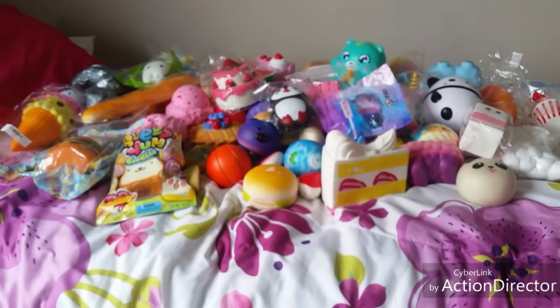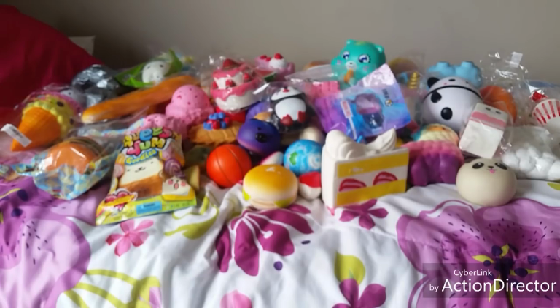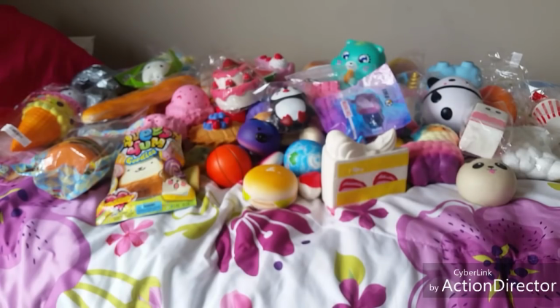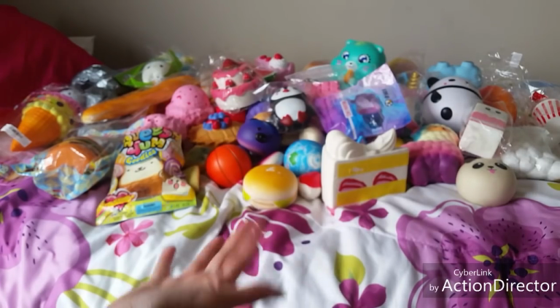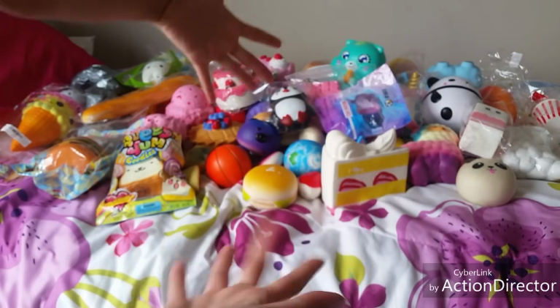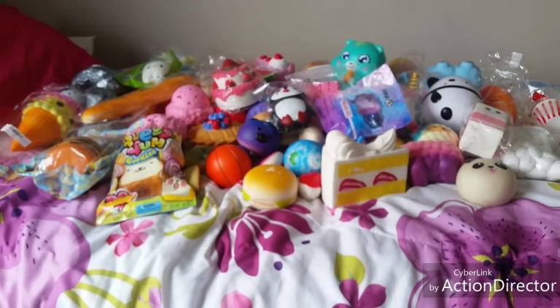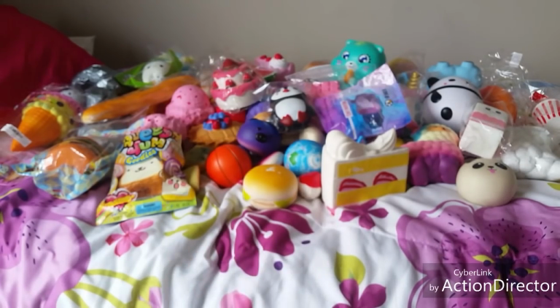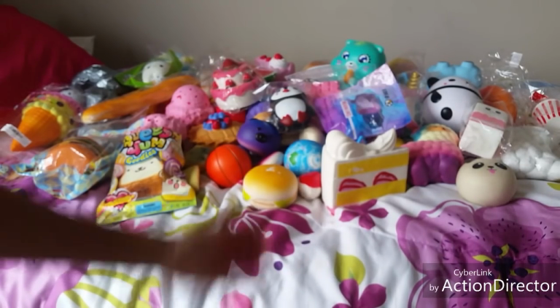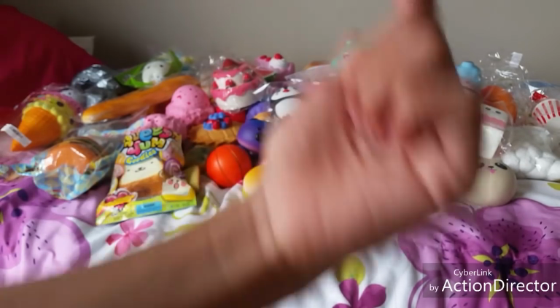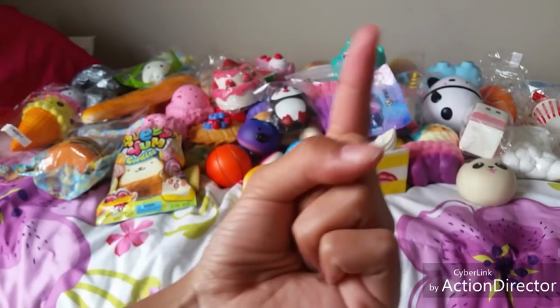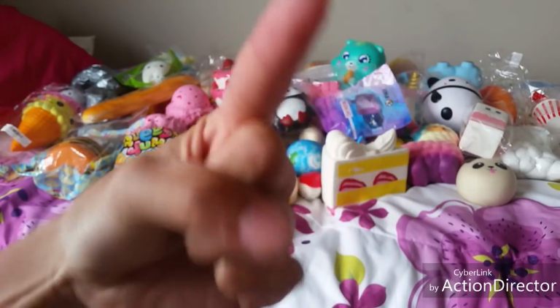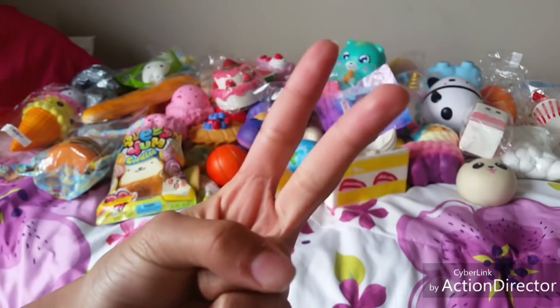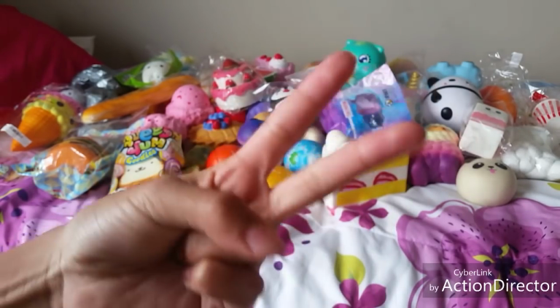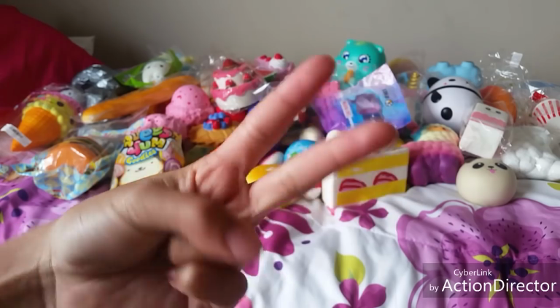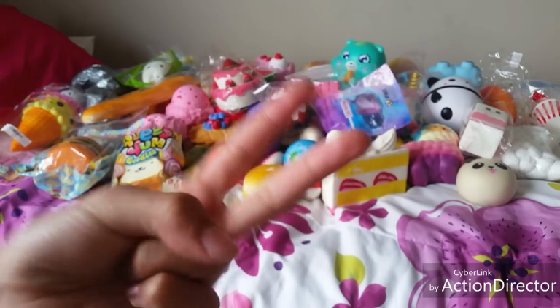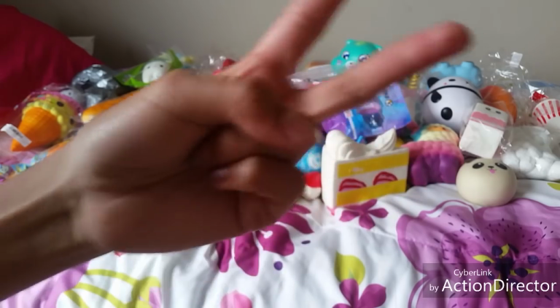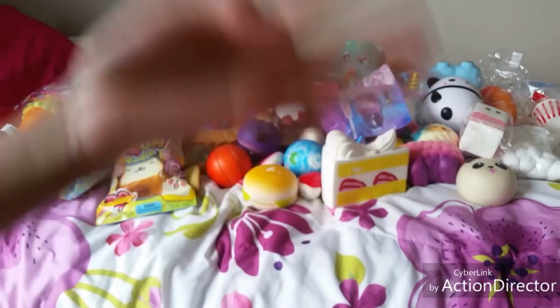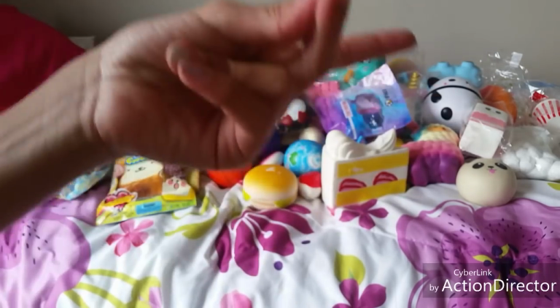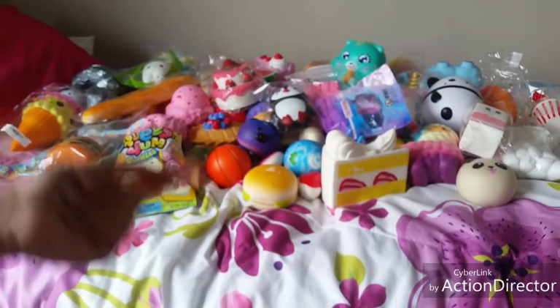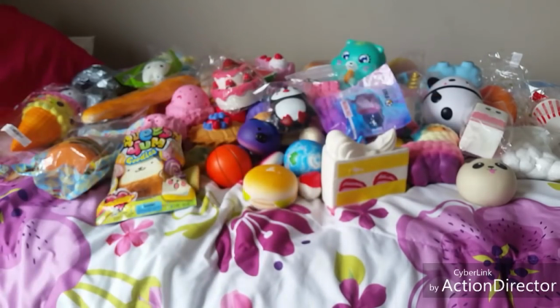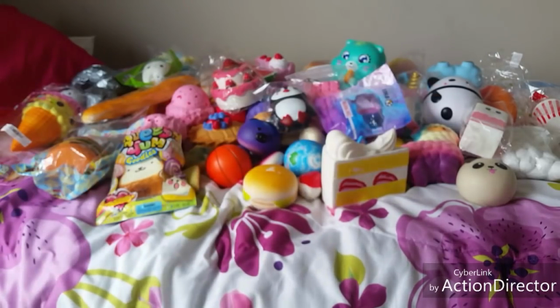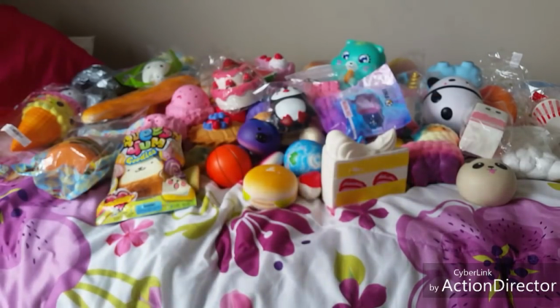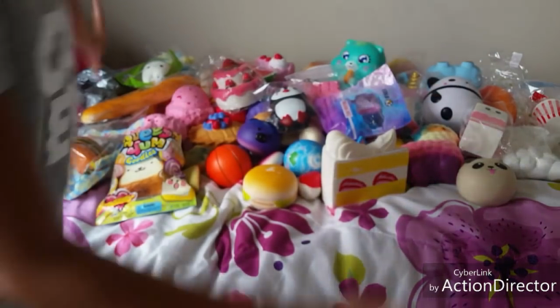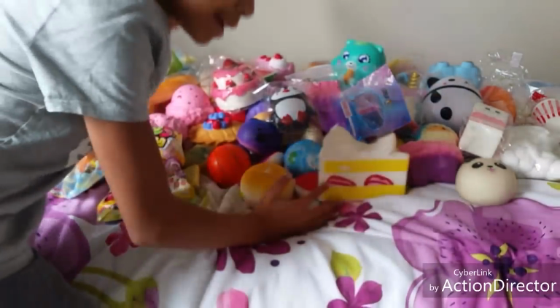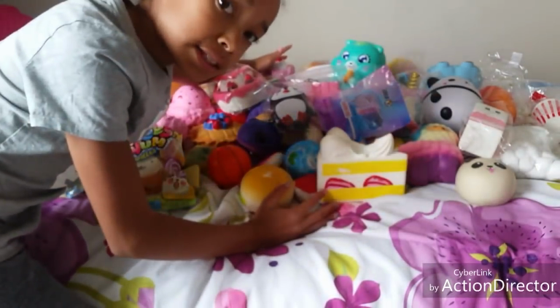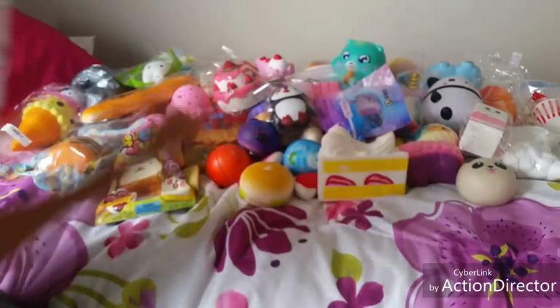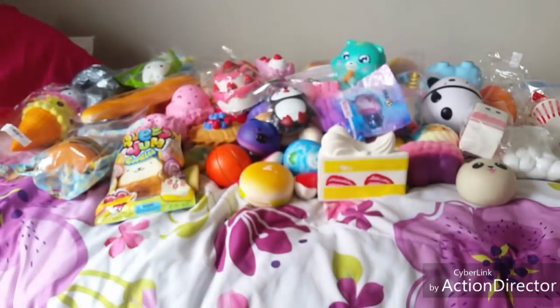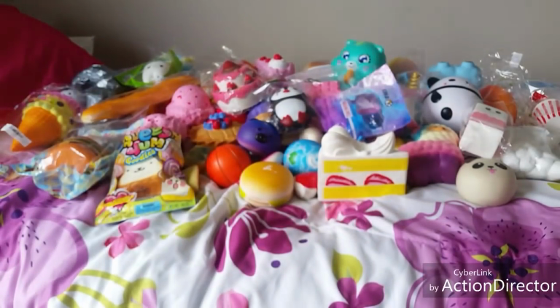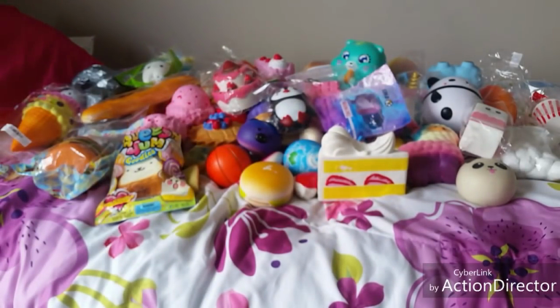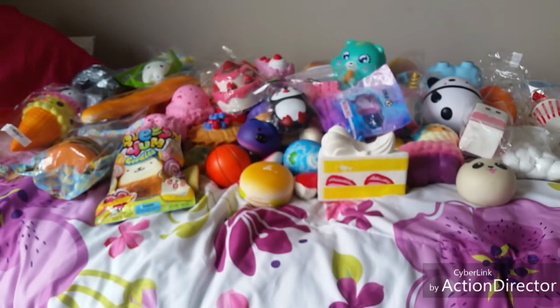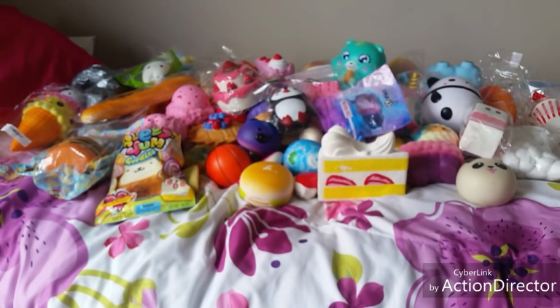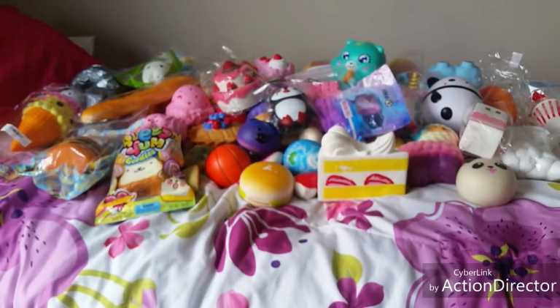And guys, that was my squishy collection! I'm not showing my paper squishies or my mini squishies because I already have a collection on those — make sure to go check out those videos. This is crazy, but I hope you guys enjoyed. Love you so much, bye!